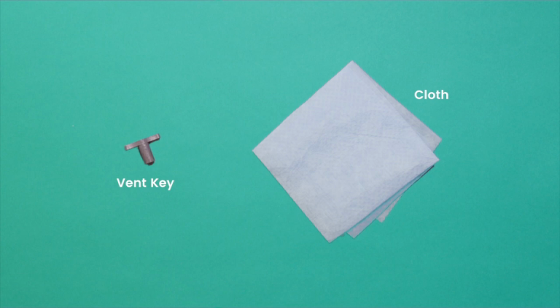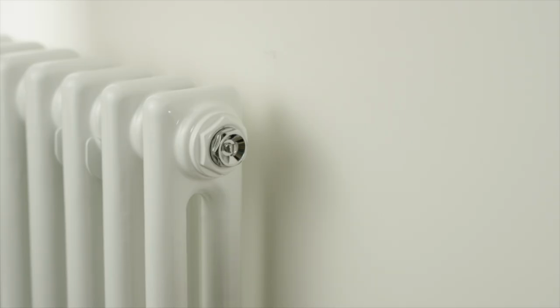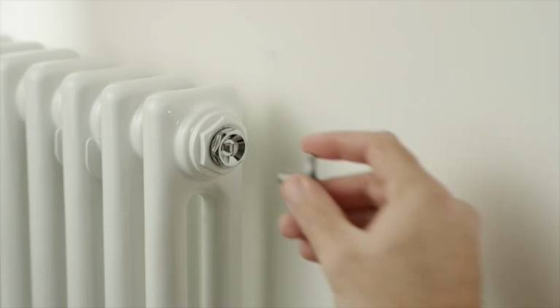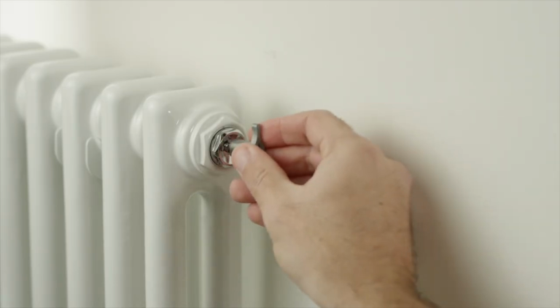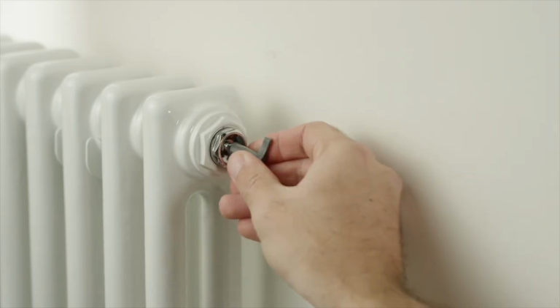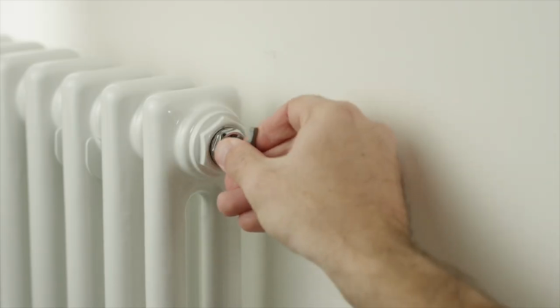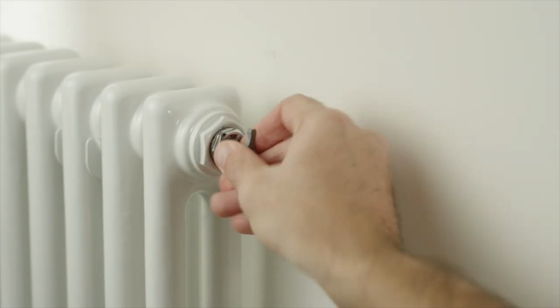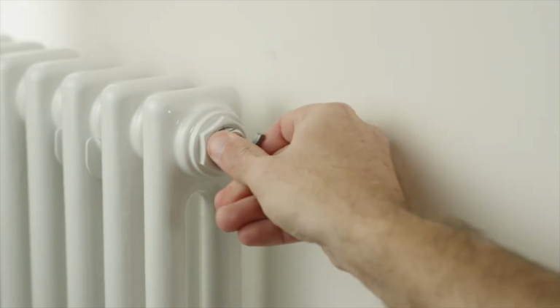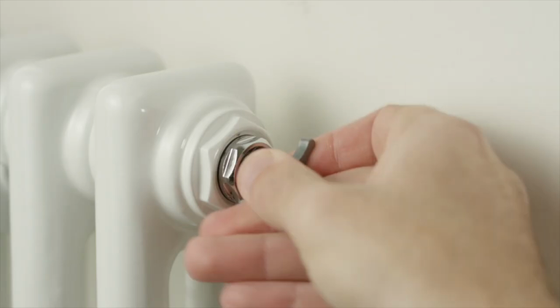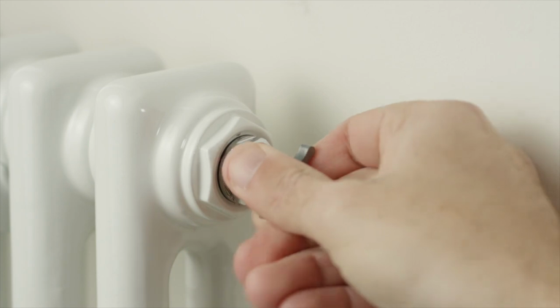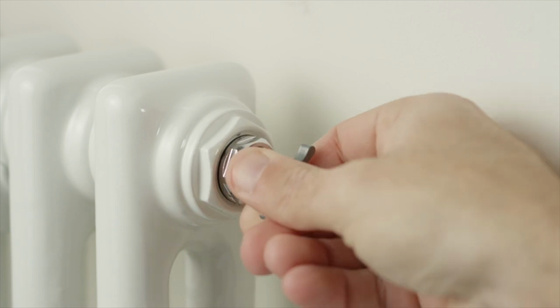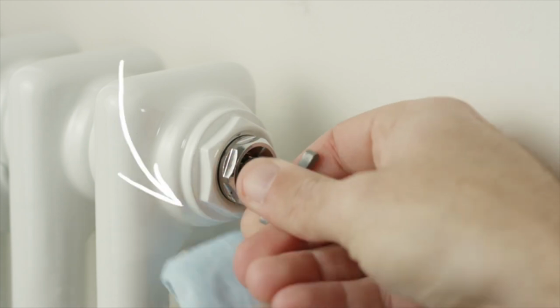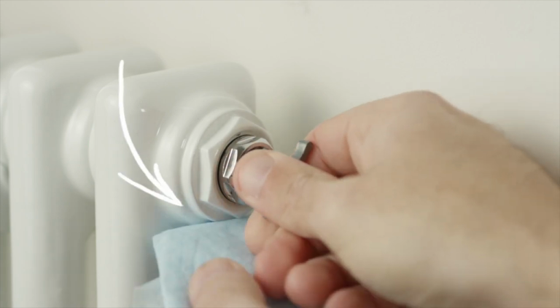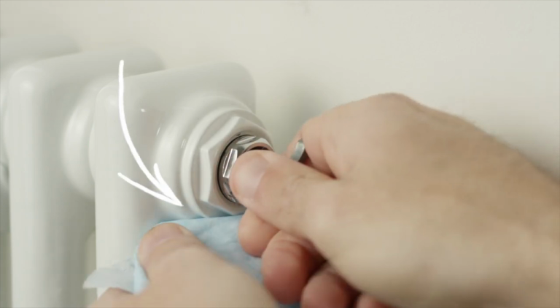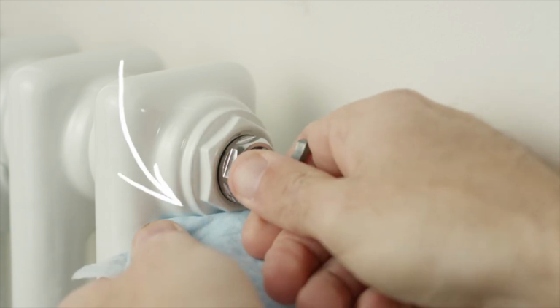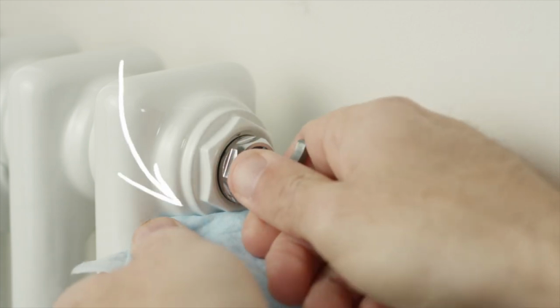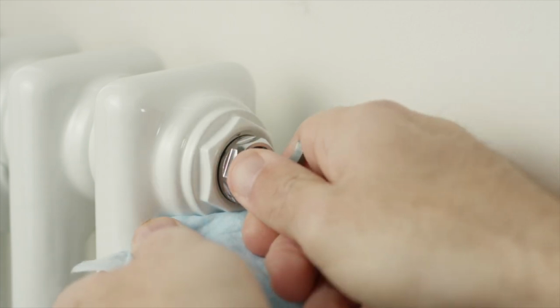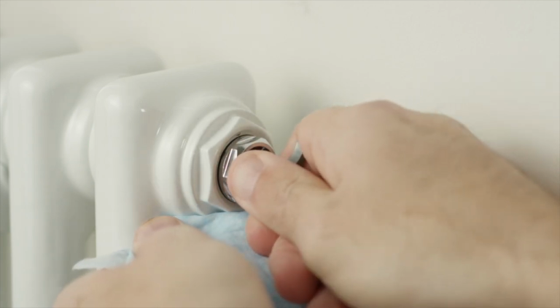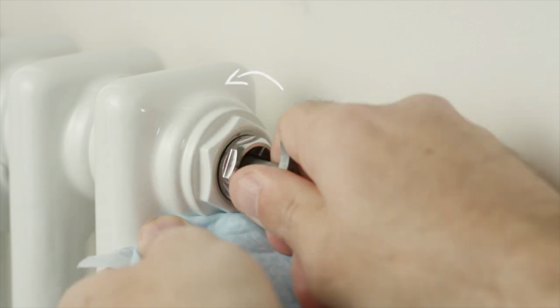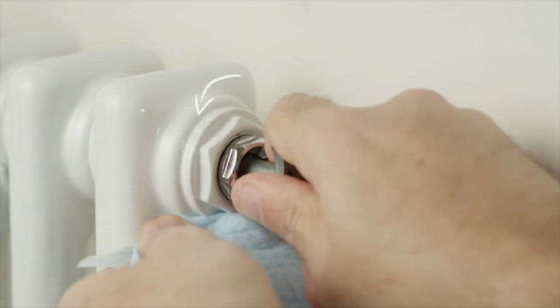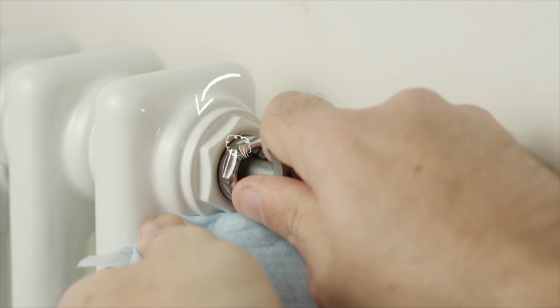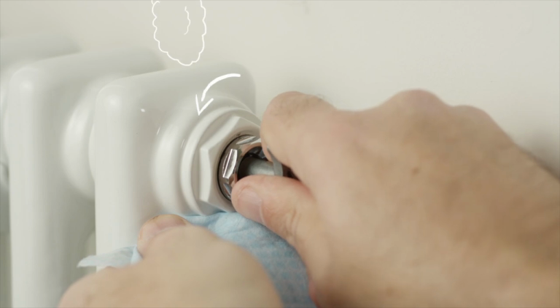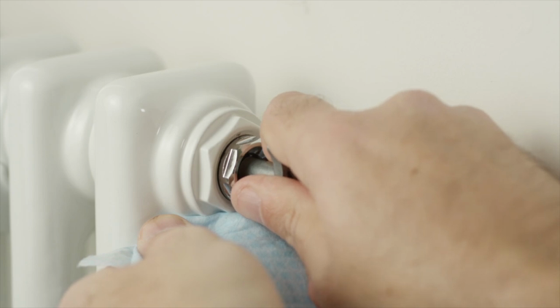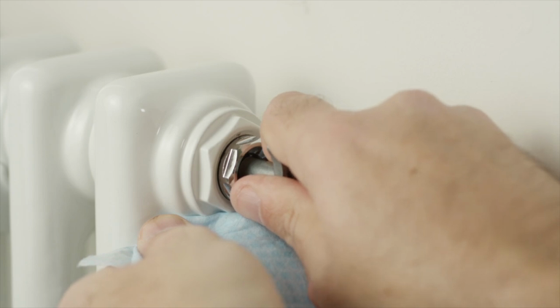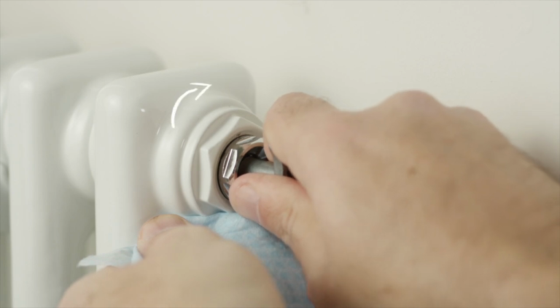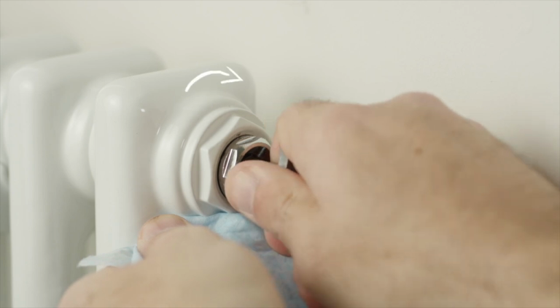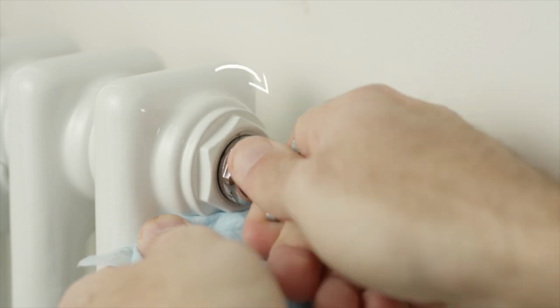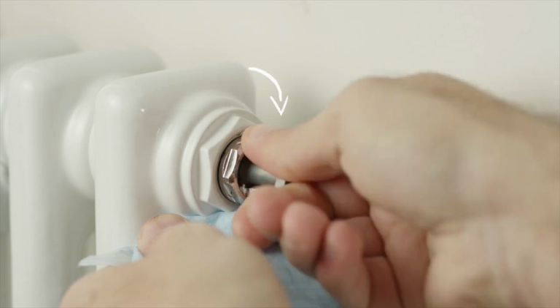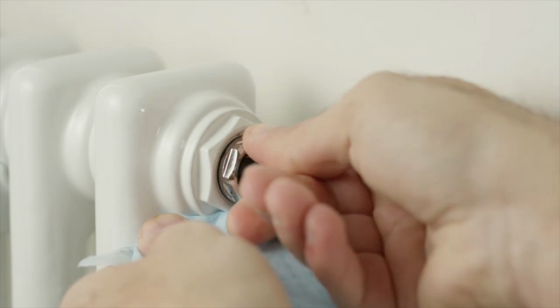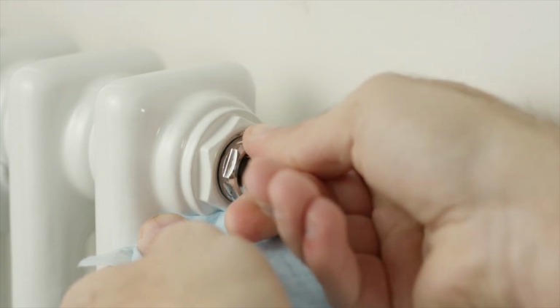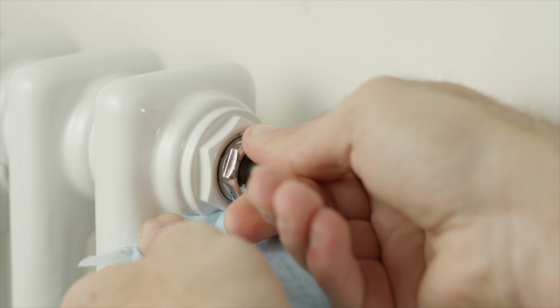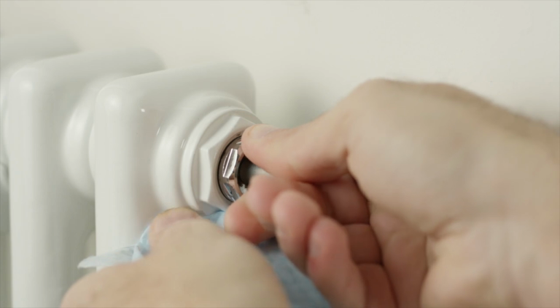Get a radiator vent key and engage this onto the air pit. Place a cloth around the air pit to catch any excess water. Turn anti-clockwise to release air. Turn clockwise to close the air pit once water is present.